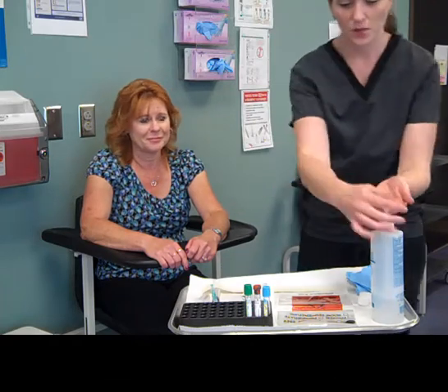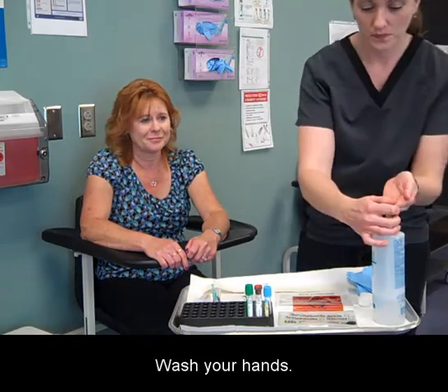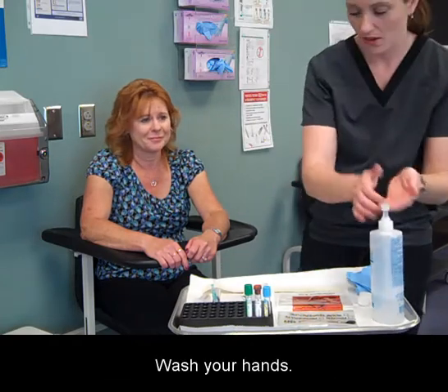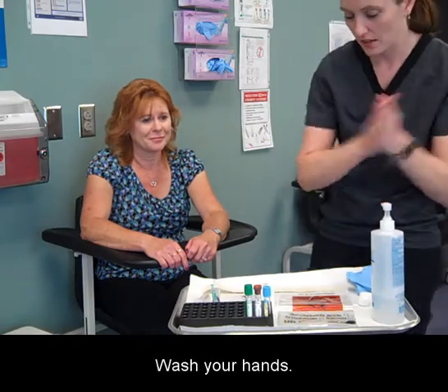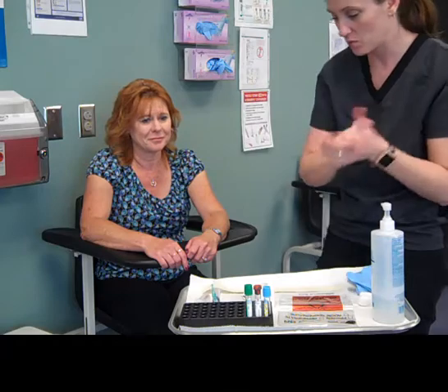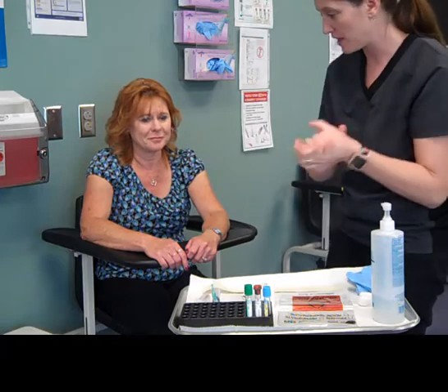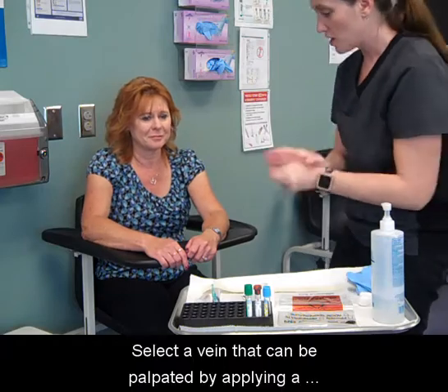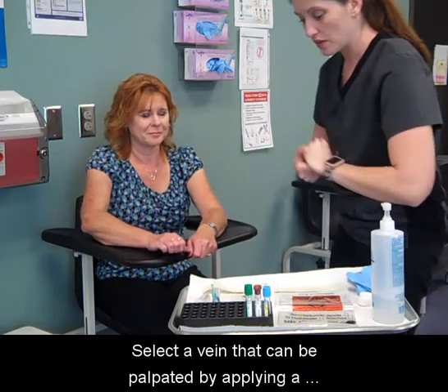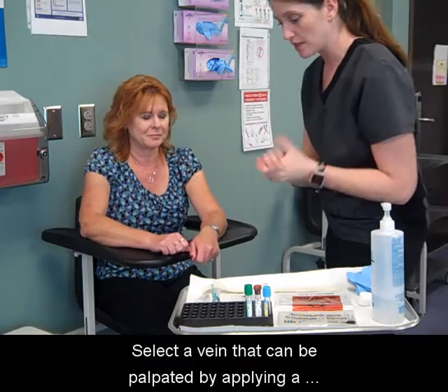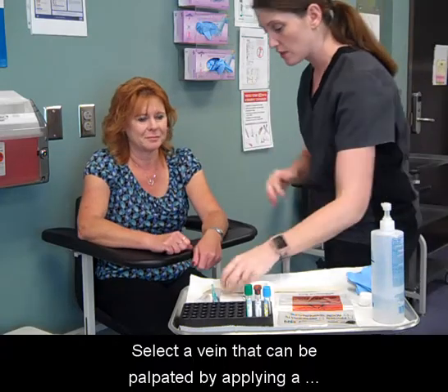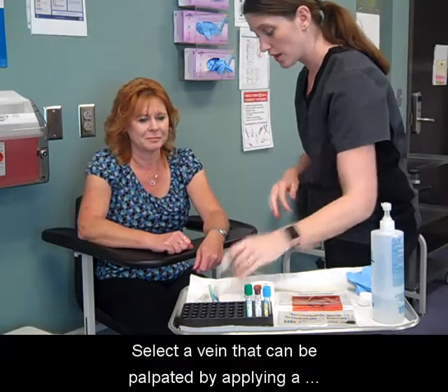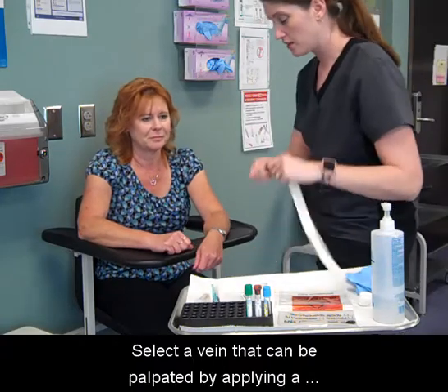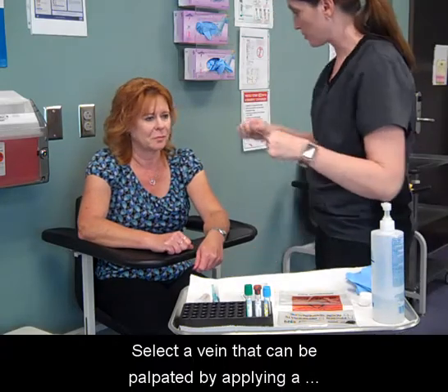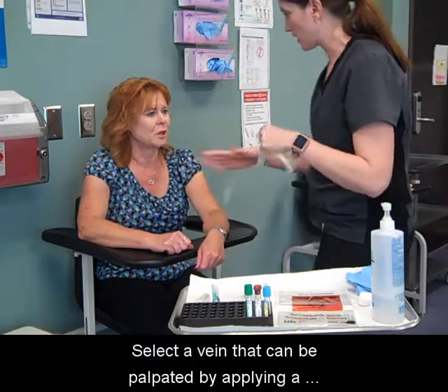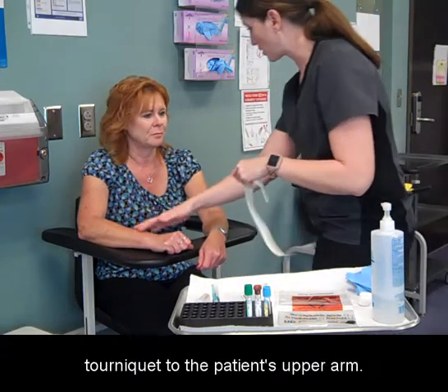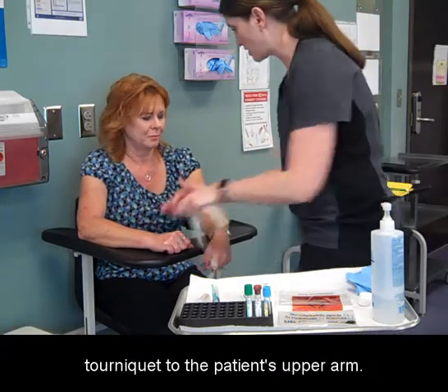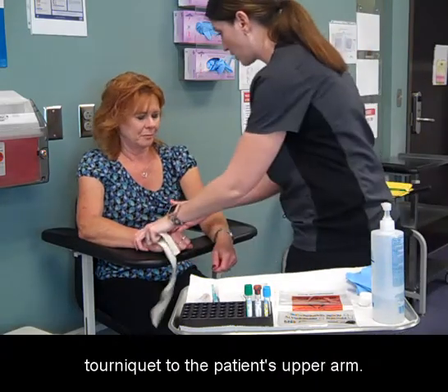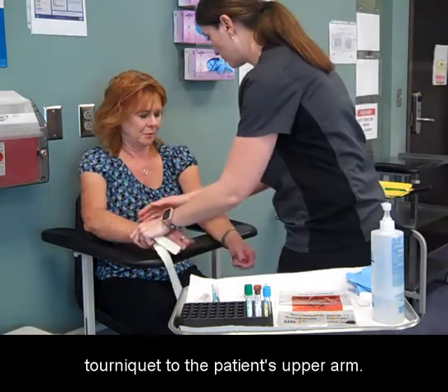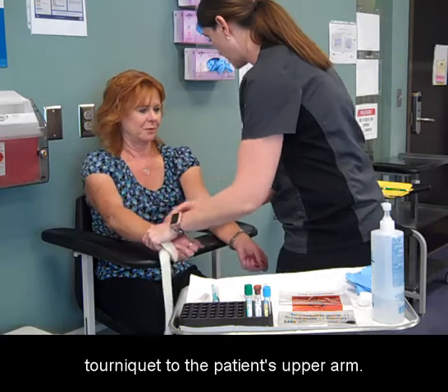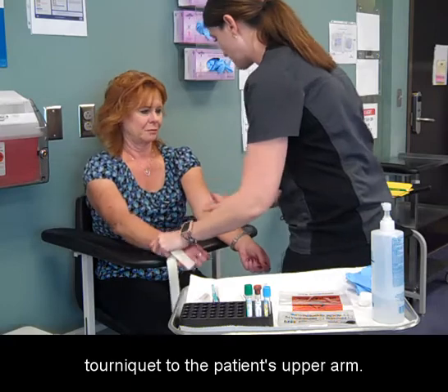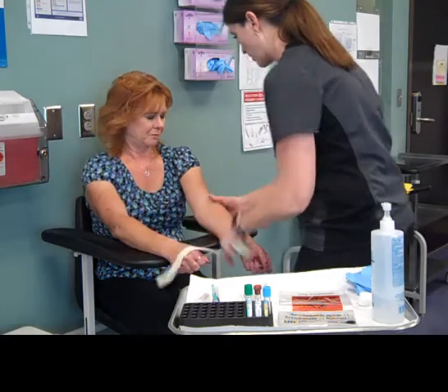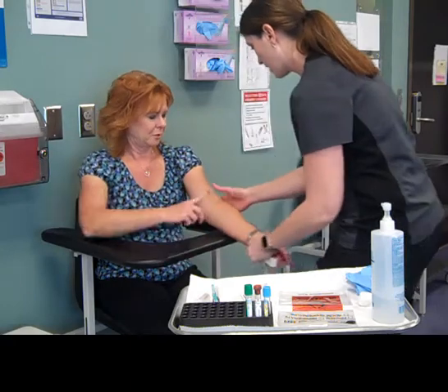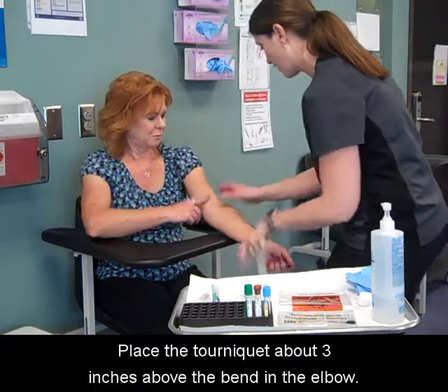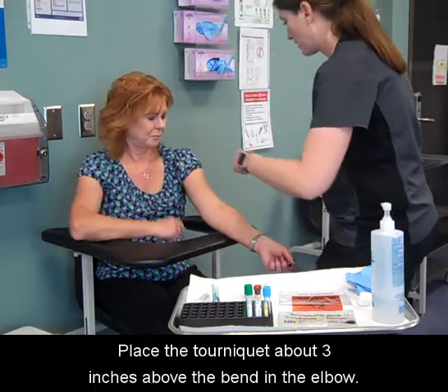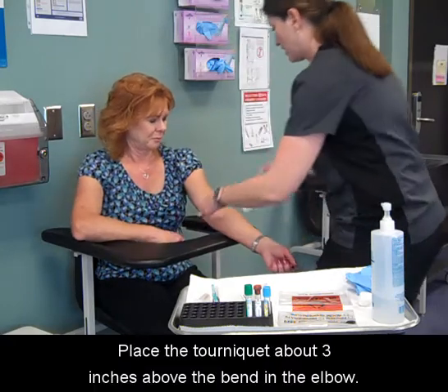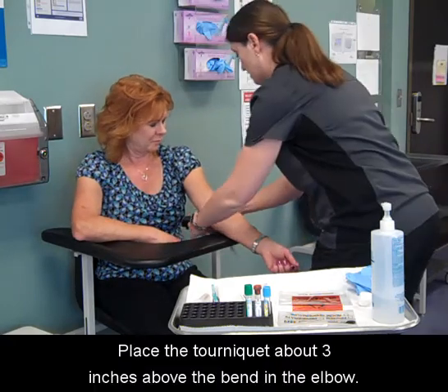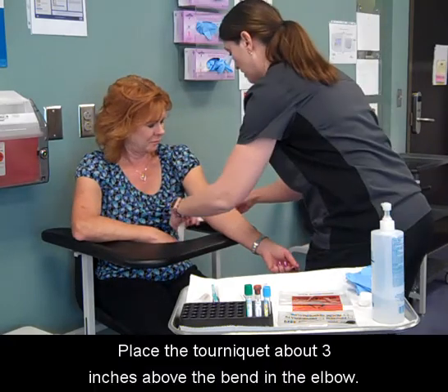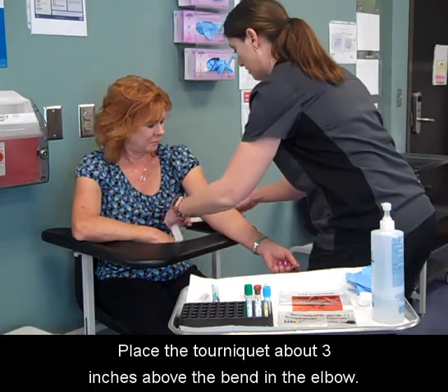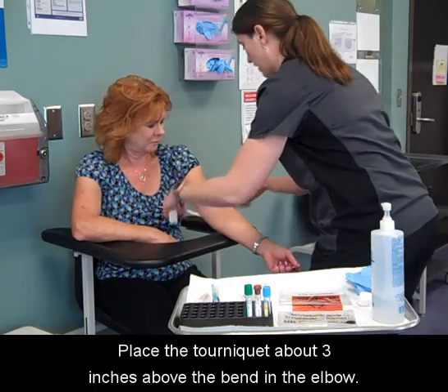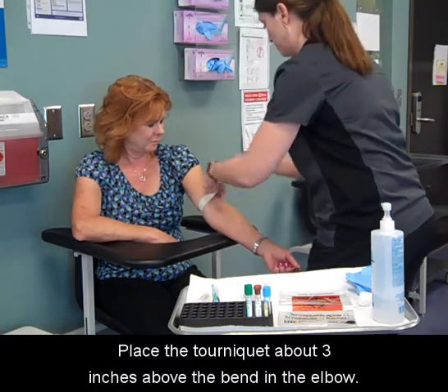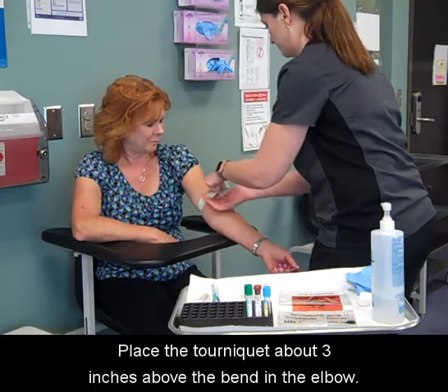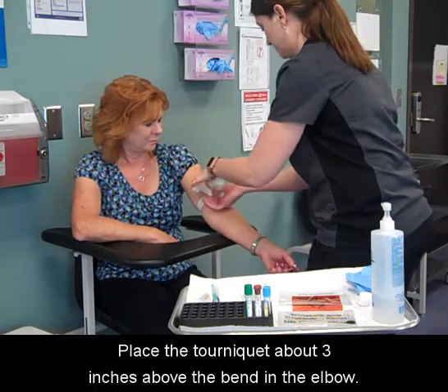Wash your hands. Select a vein that can be palpated by applying a tourniquet to the patient's upper arm. Place the tourniquet about three inches above the bend in the elbow.